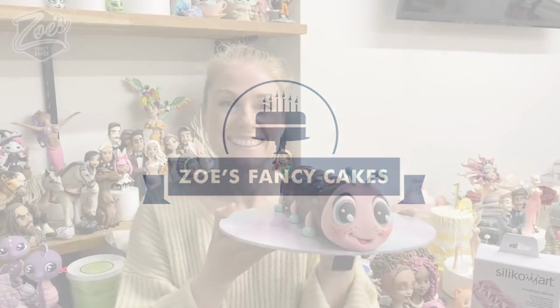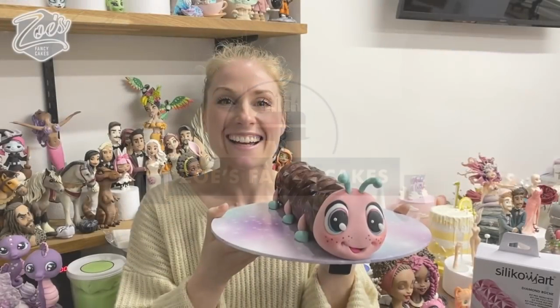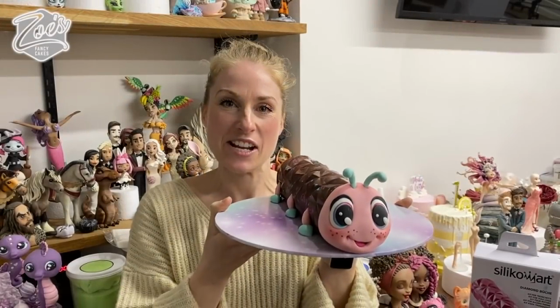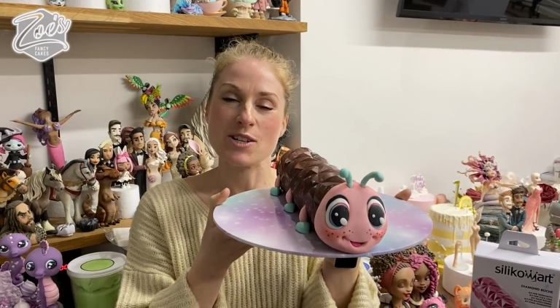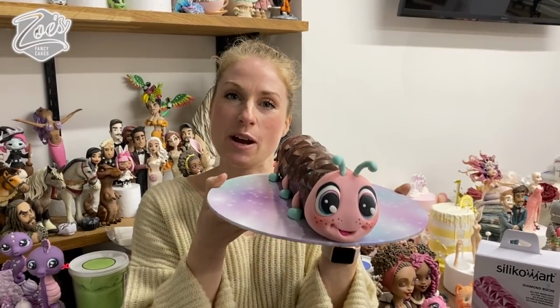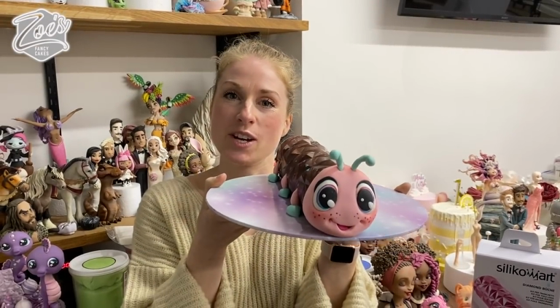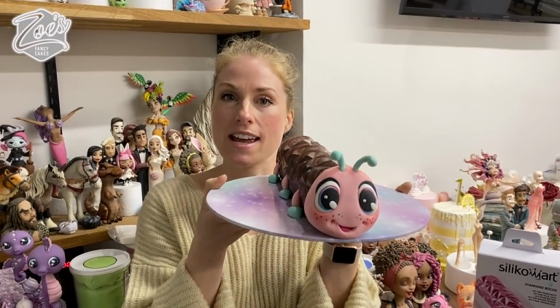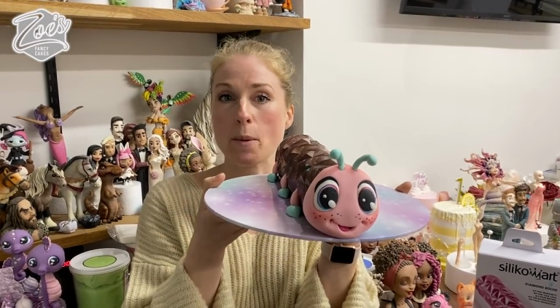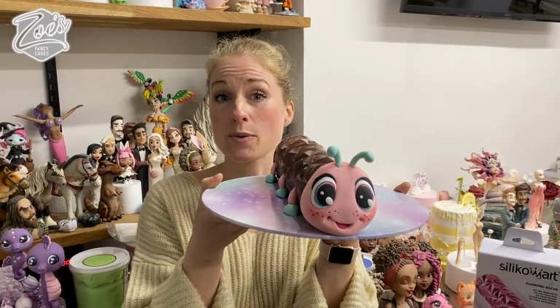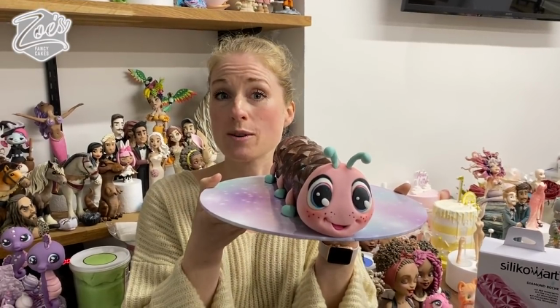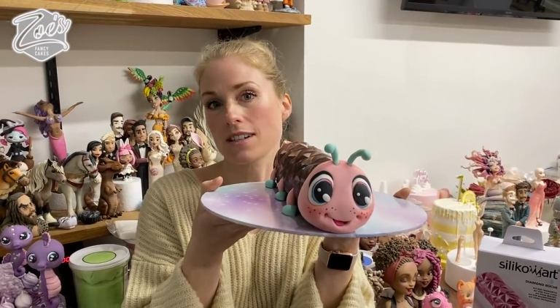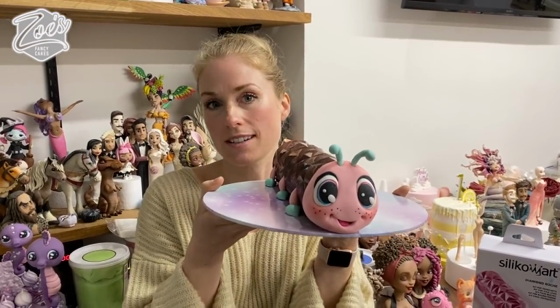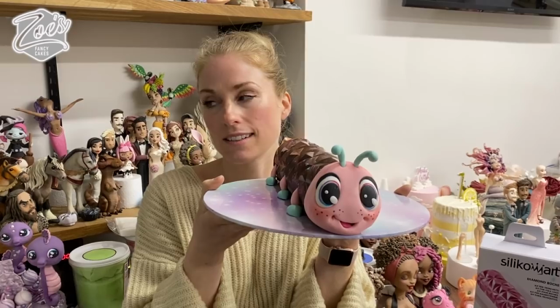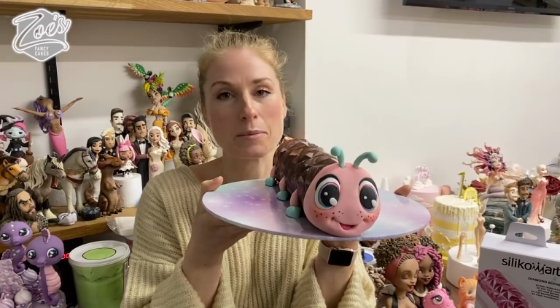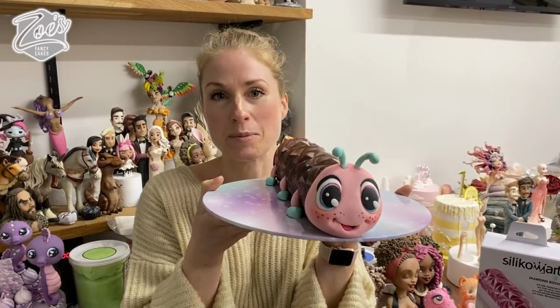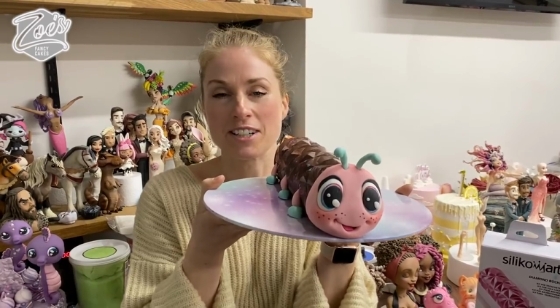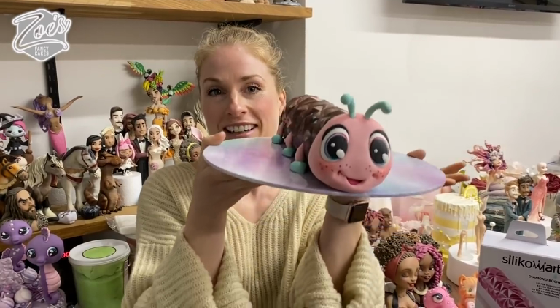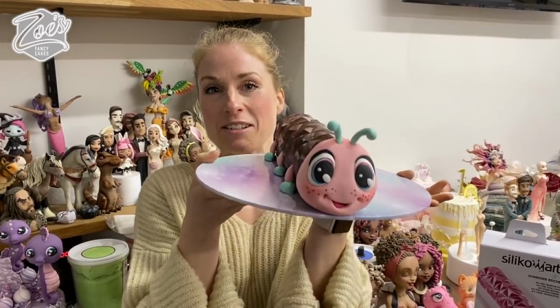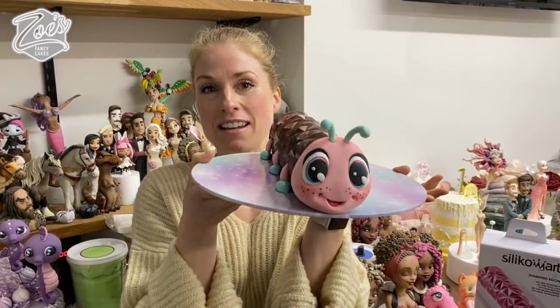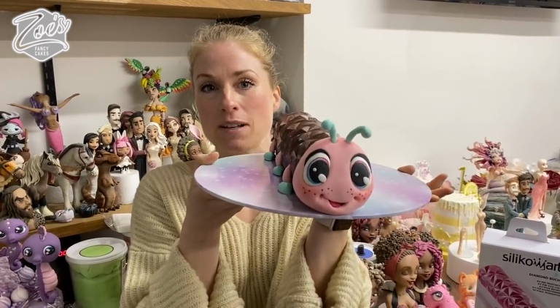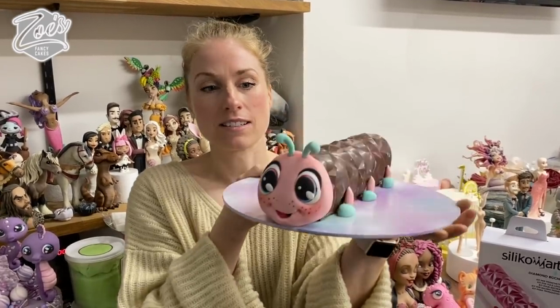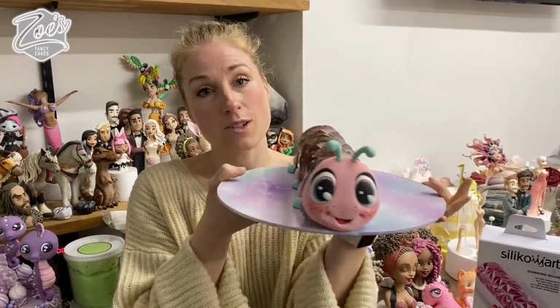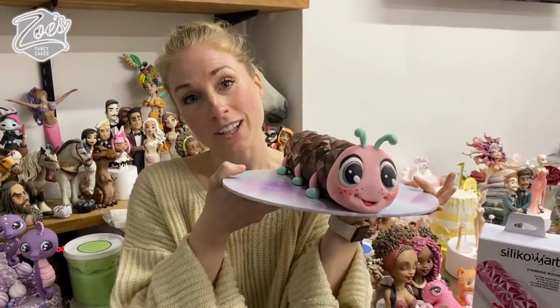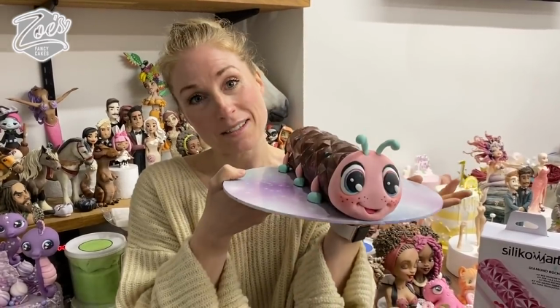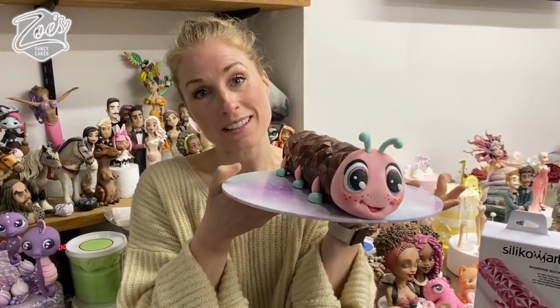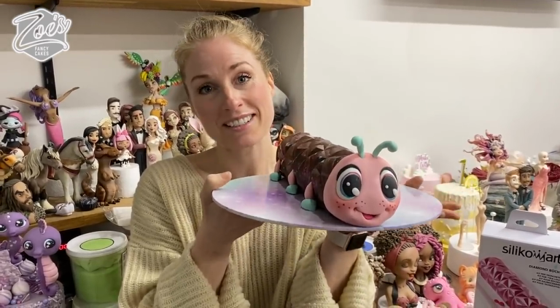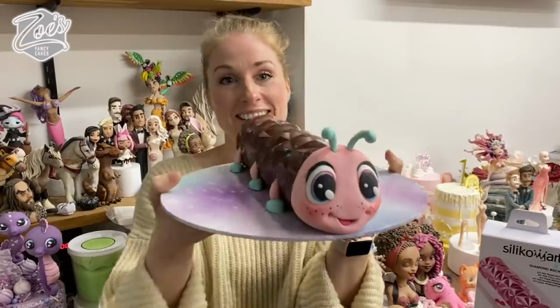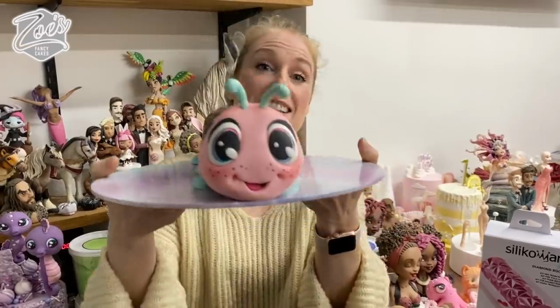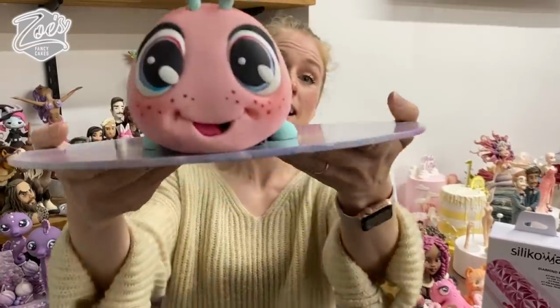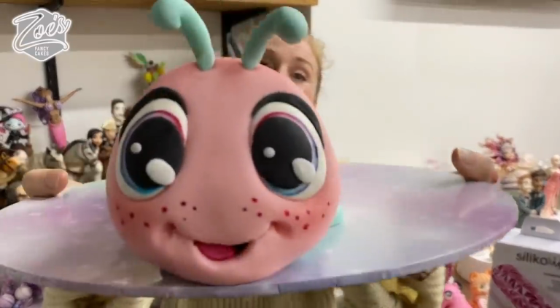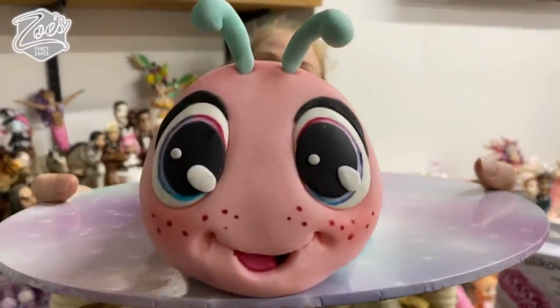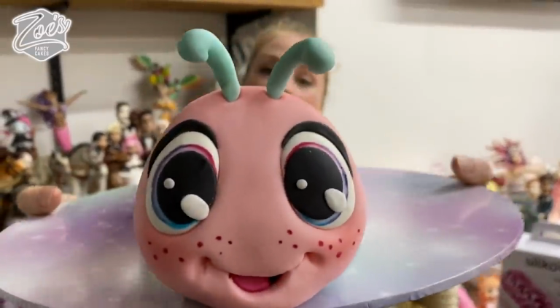Hi guys, today I'm going to show you how to turn a shop-bought Swiss roll — because I cheat, I couldn't be bothered baking one — into a caterpillar. This one's called Candice the caterpillar.